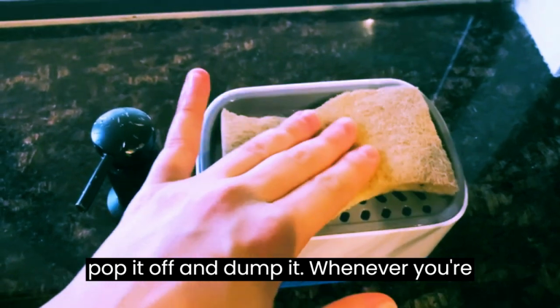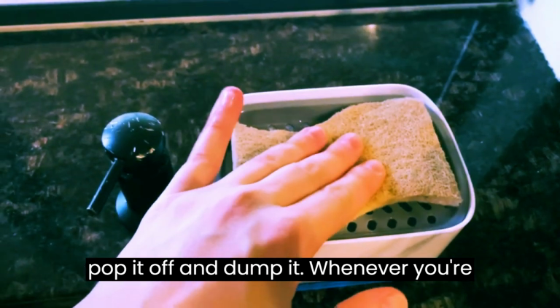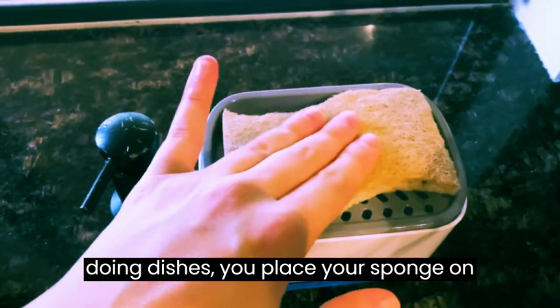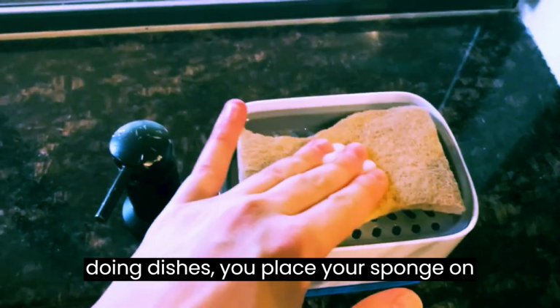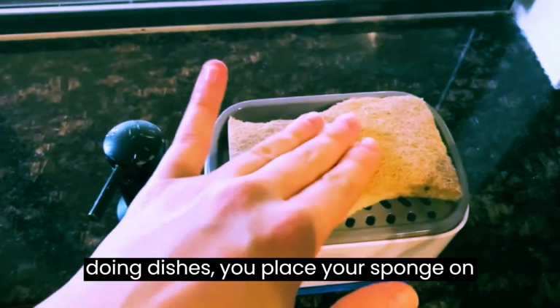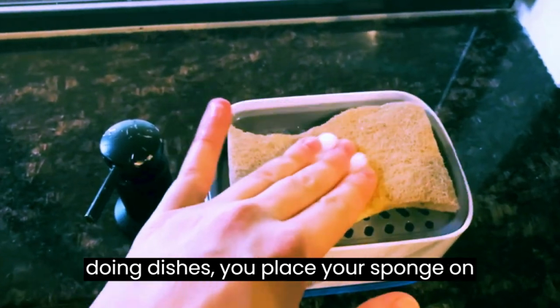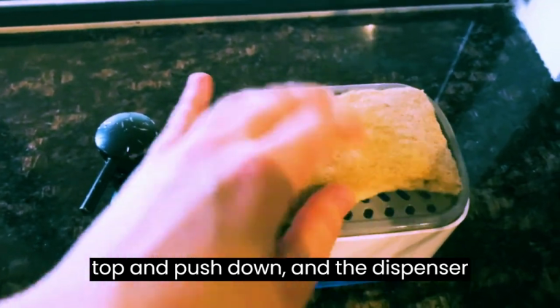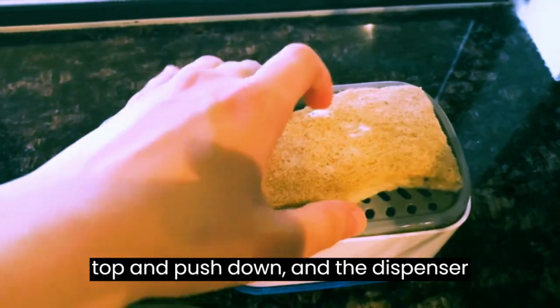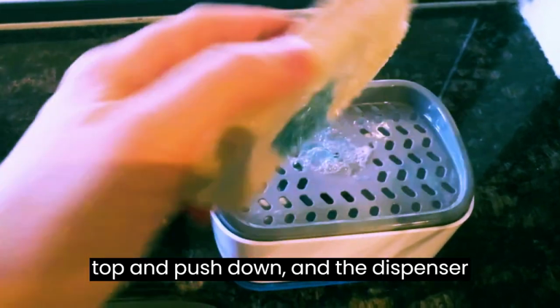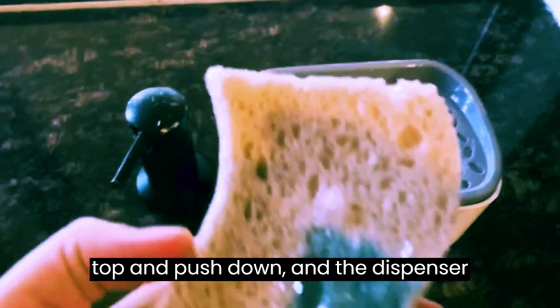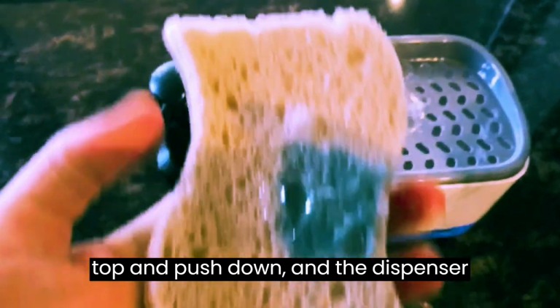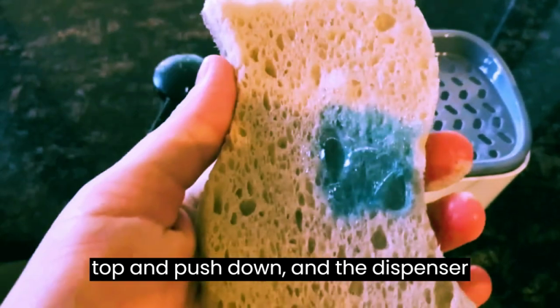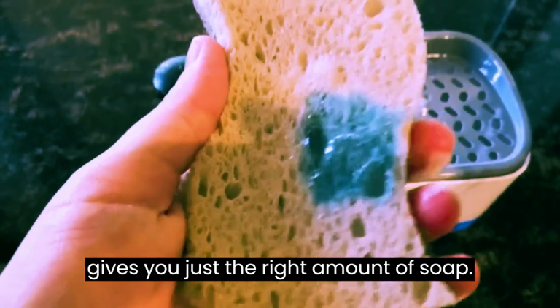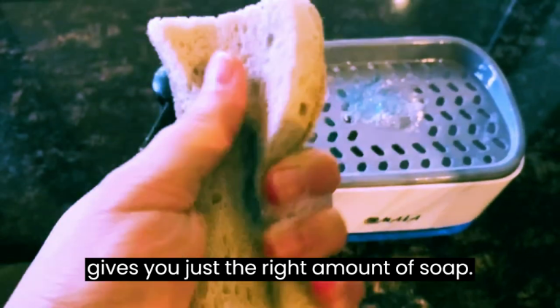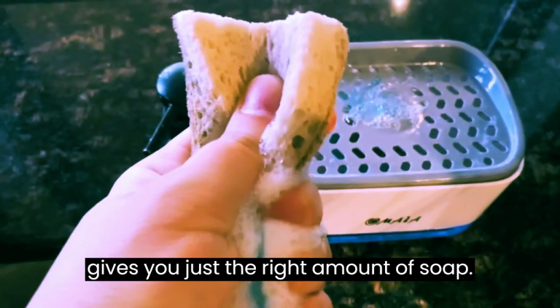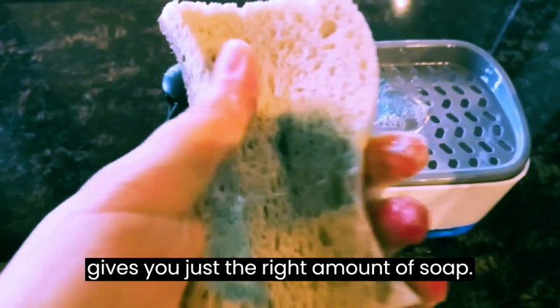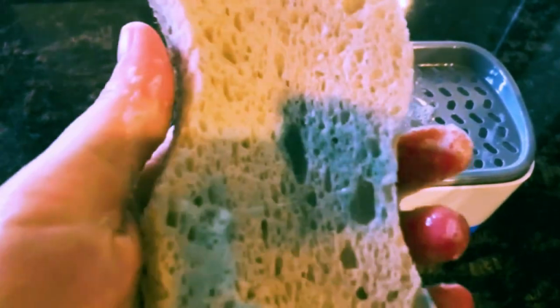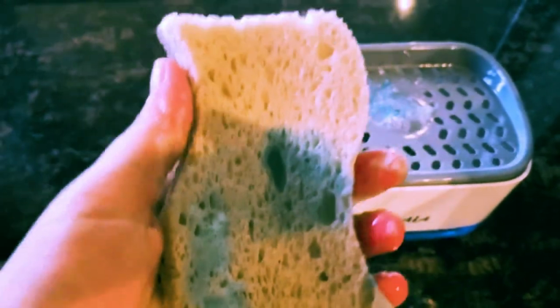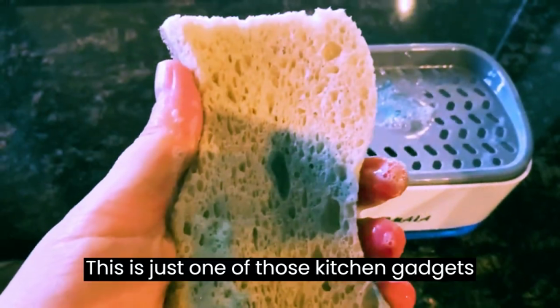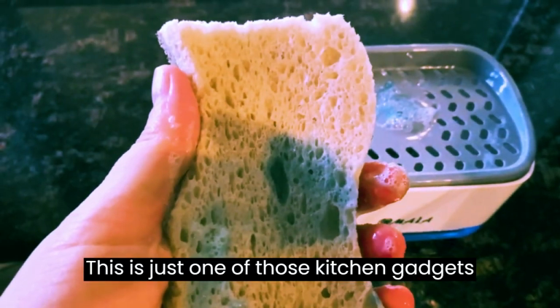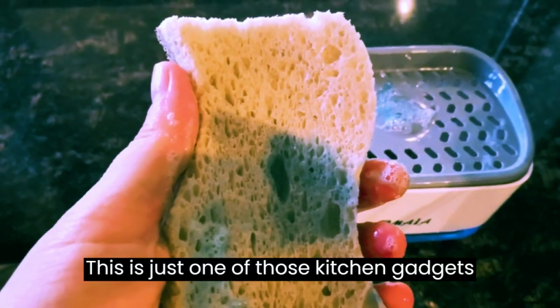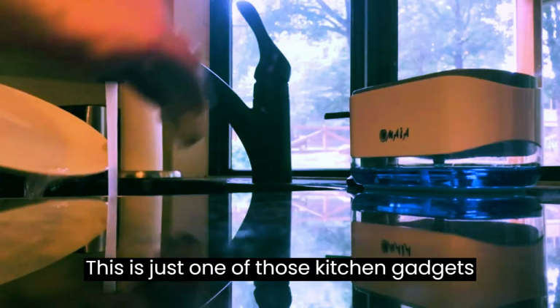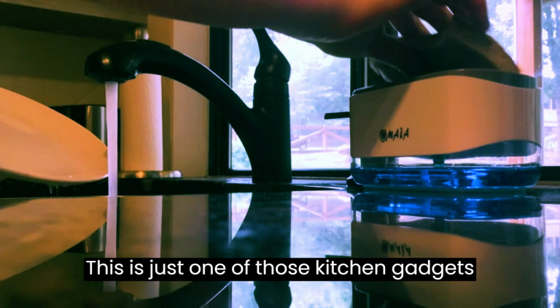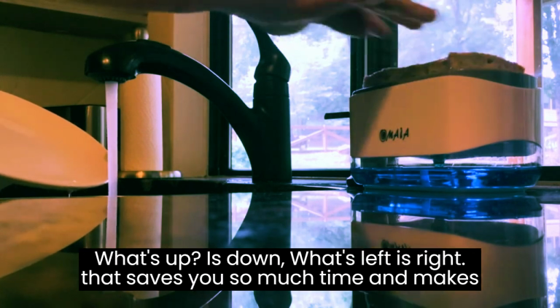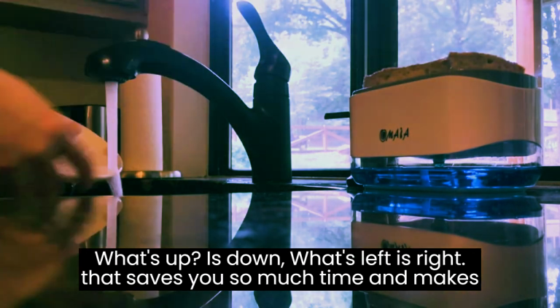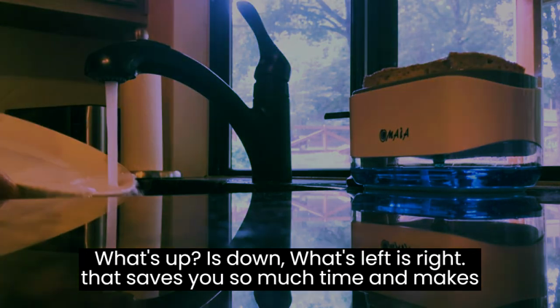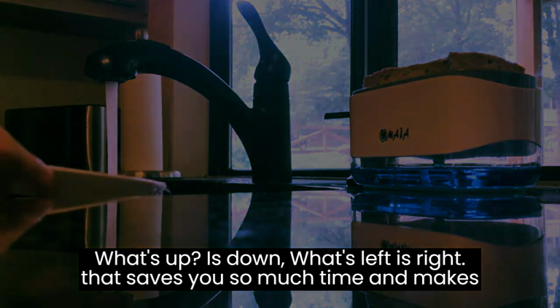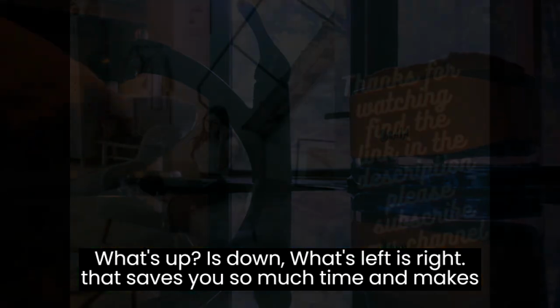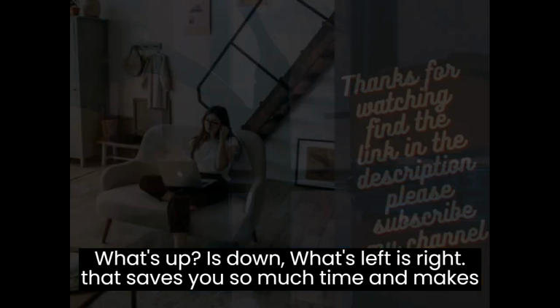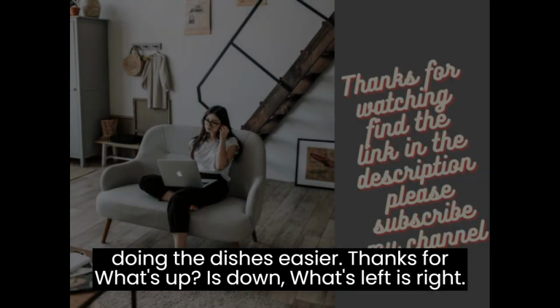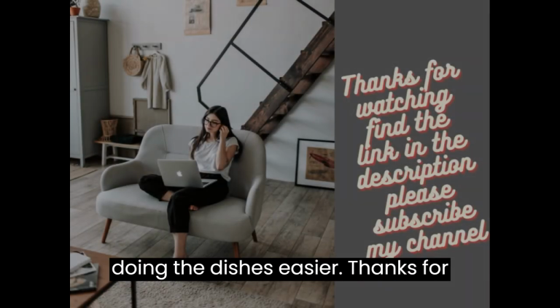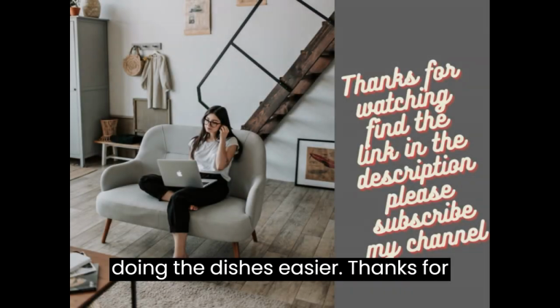Whenever you're doing dishes, you place your sponge on top and push down, and the dispenser gives you just the right amount of soap. This is just one of those kitchen gadgets that saves you so much time and makes doing the dishes easier.